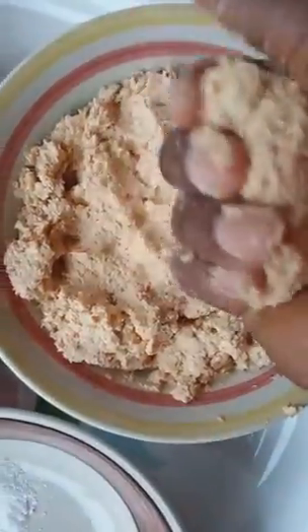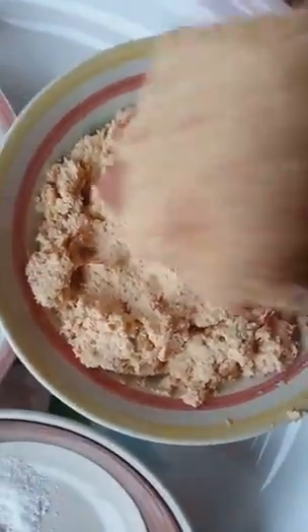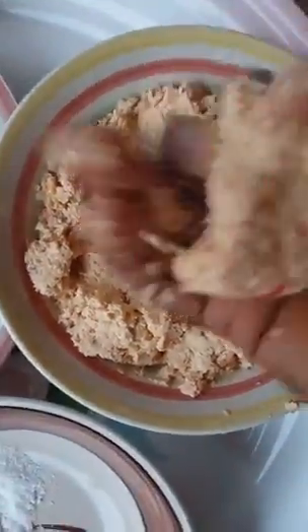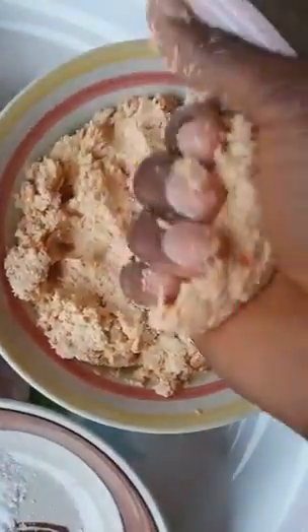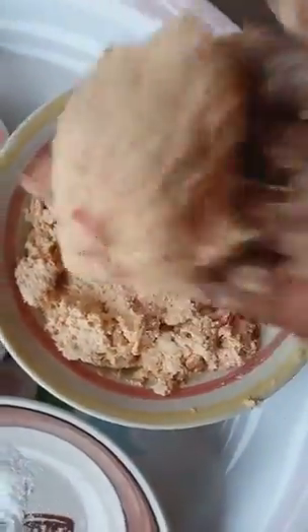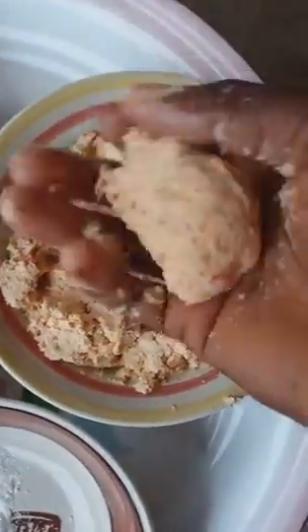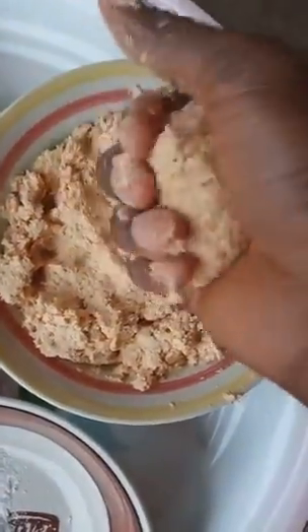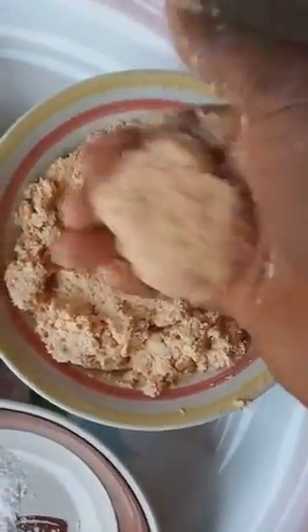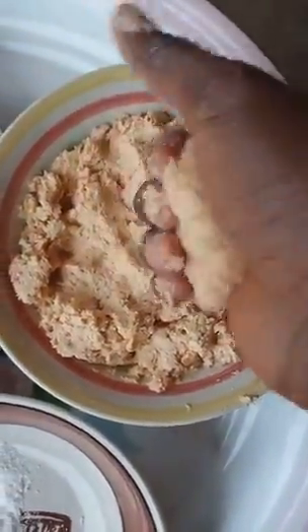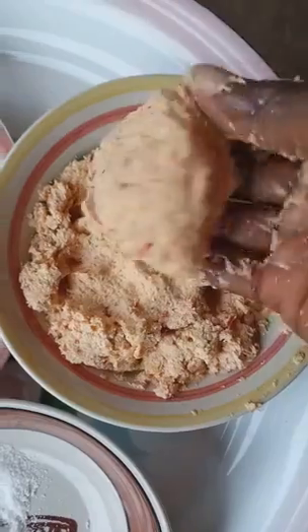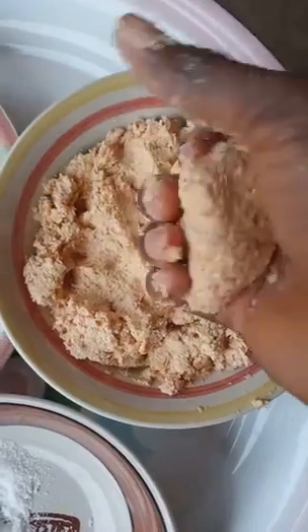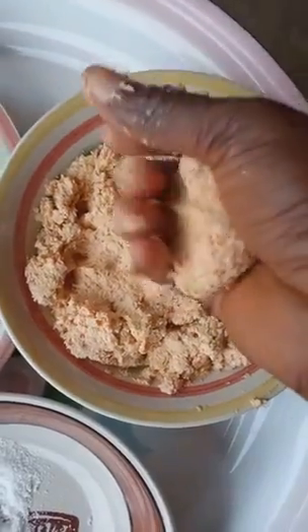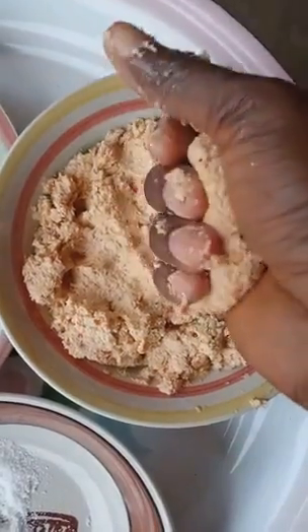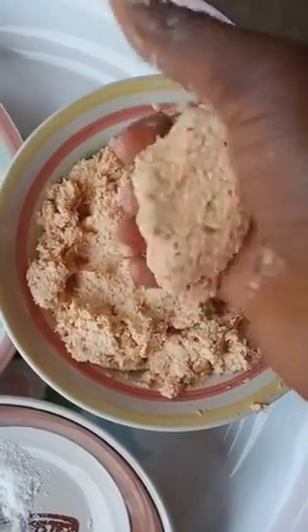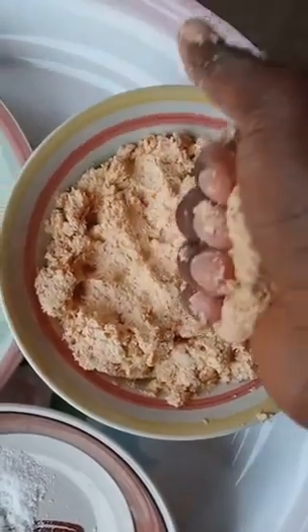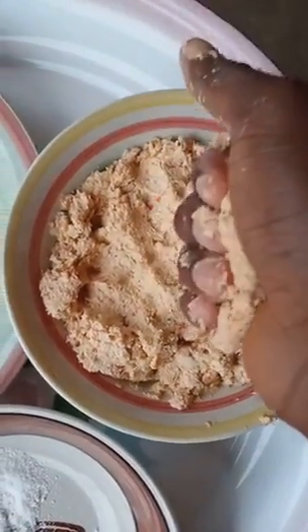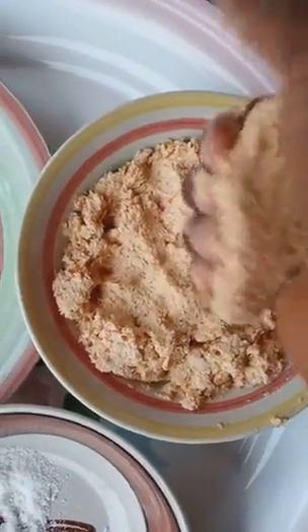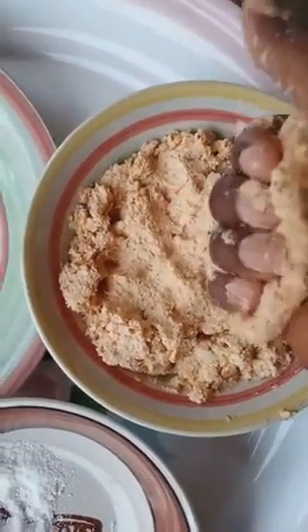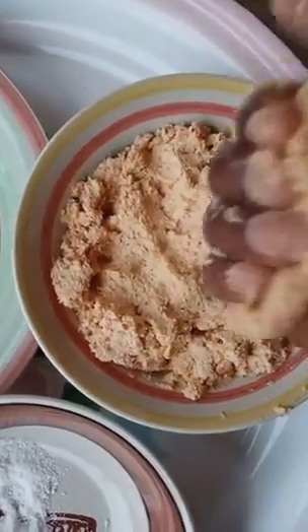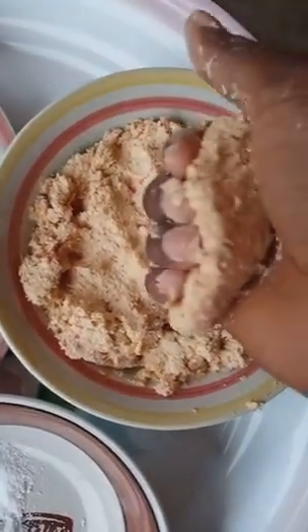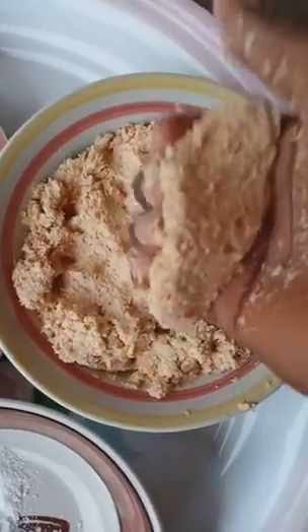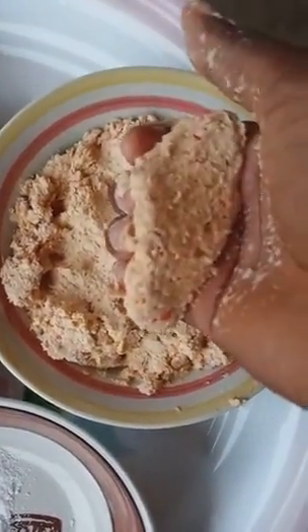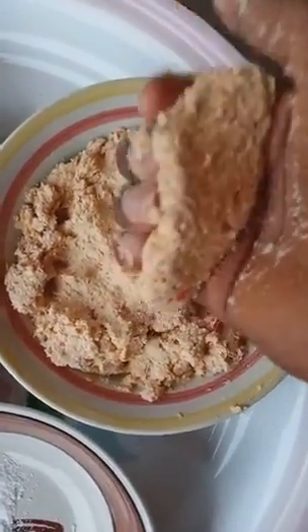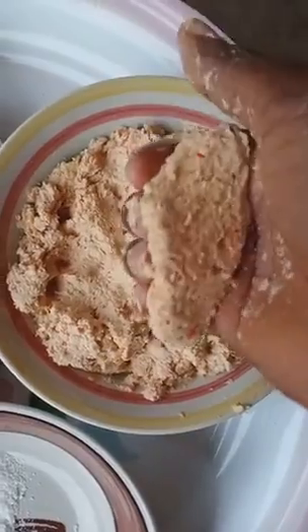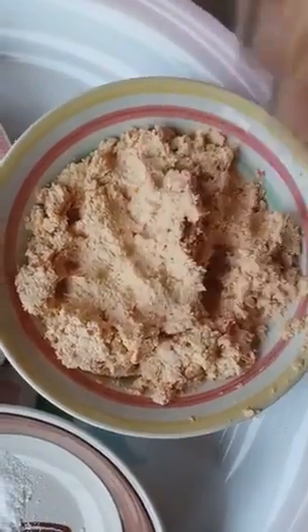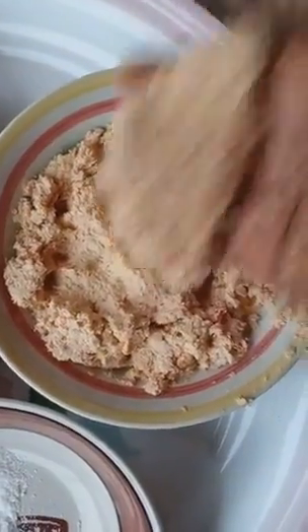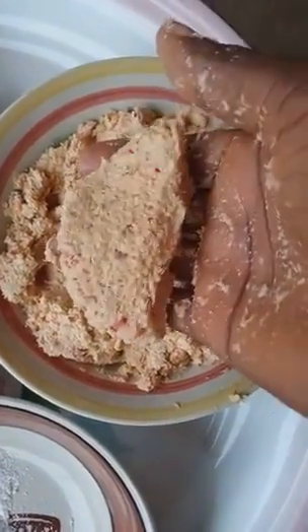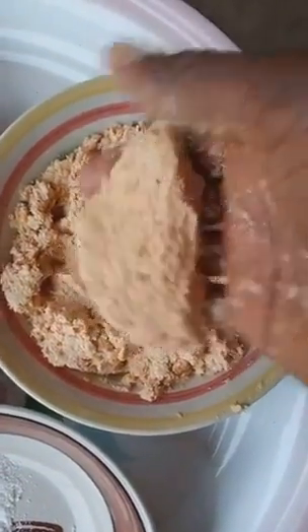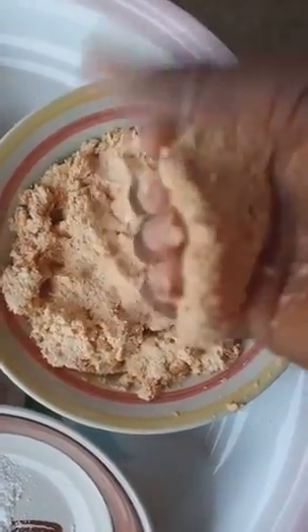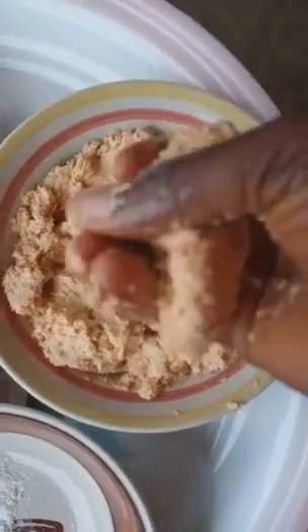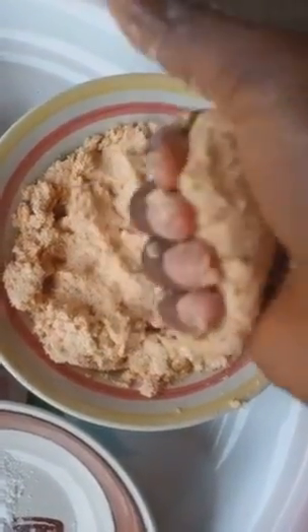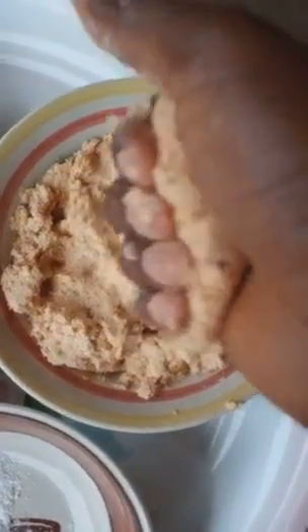So I'll mold it and put it inside oil on fire. You can mold it in different shapes — round, rectangle — whichever shape you want.